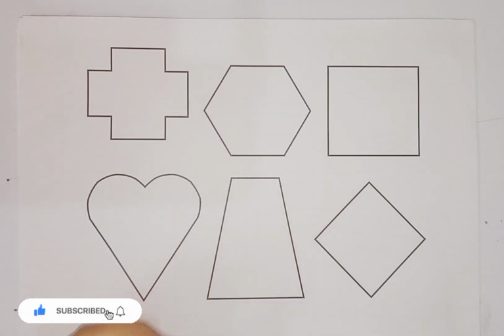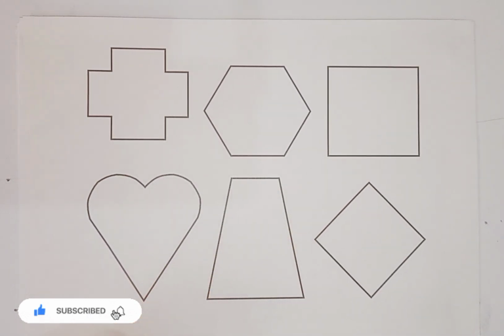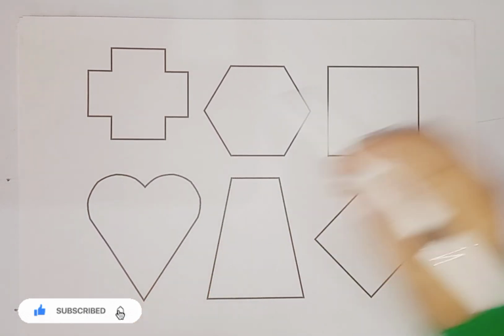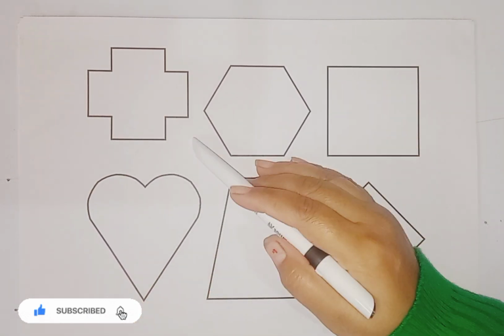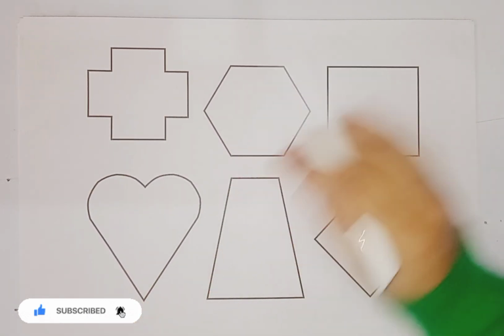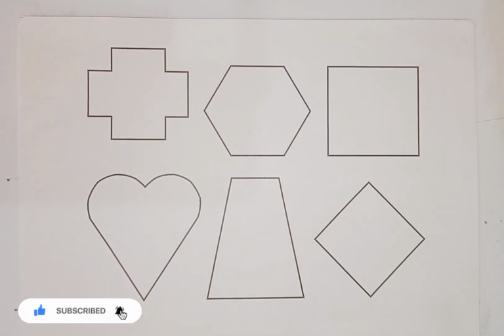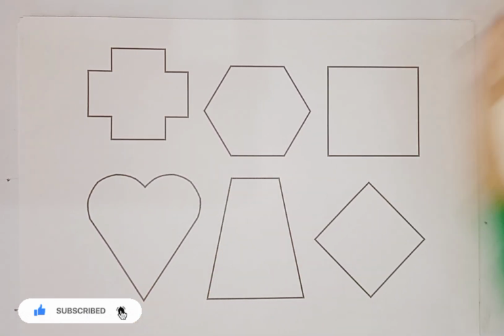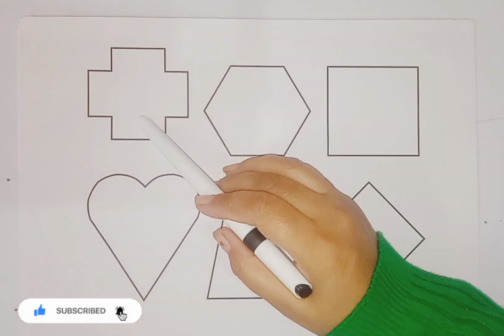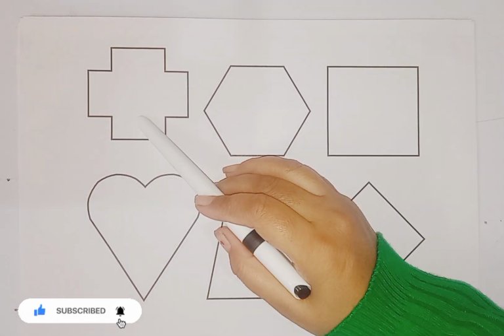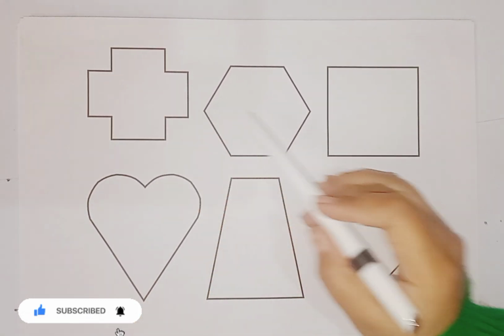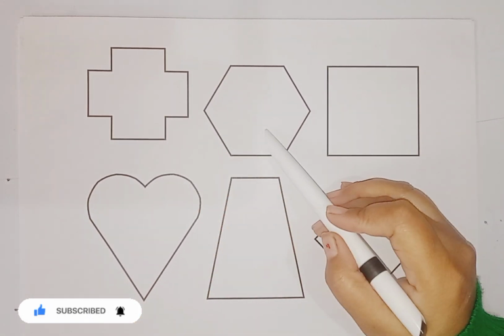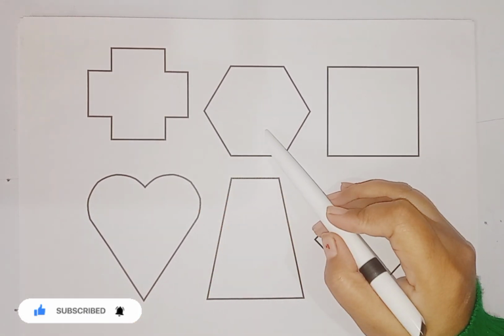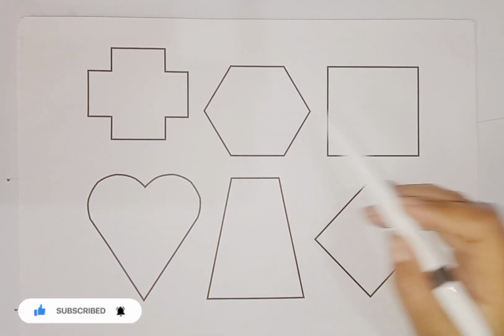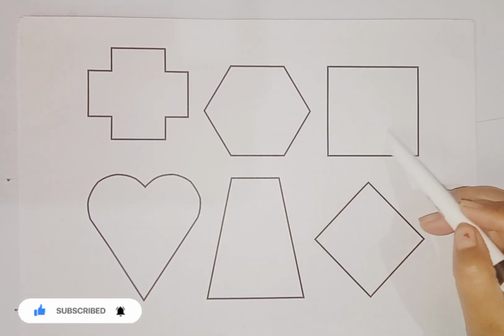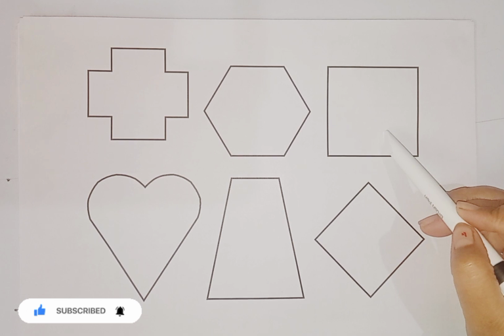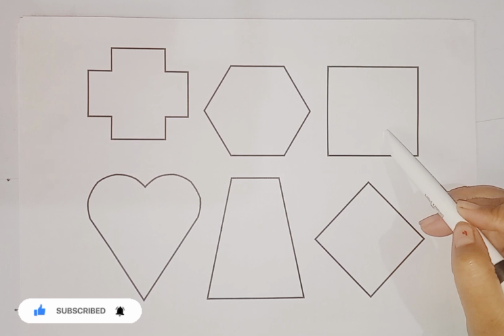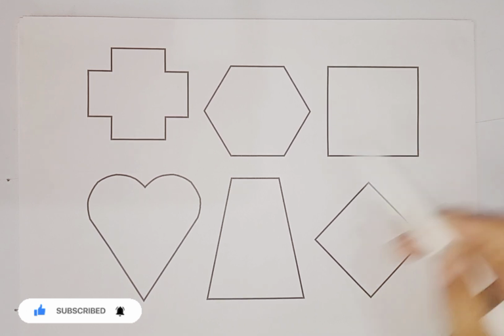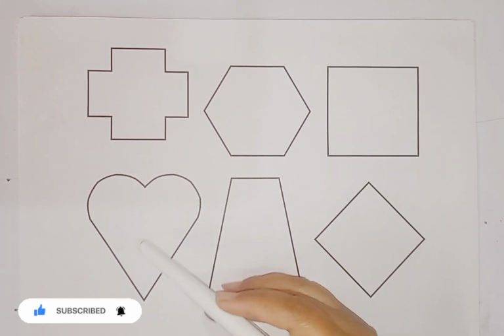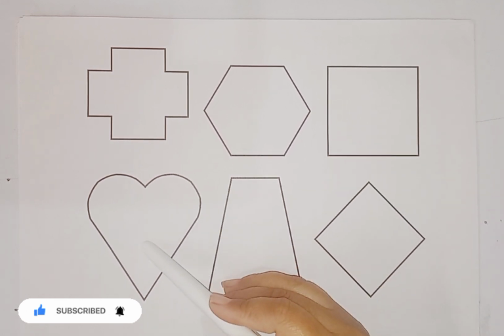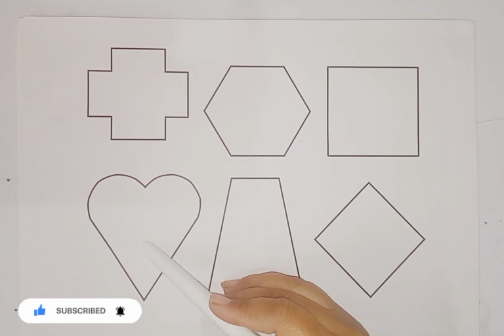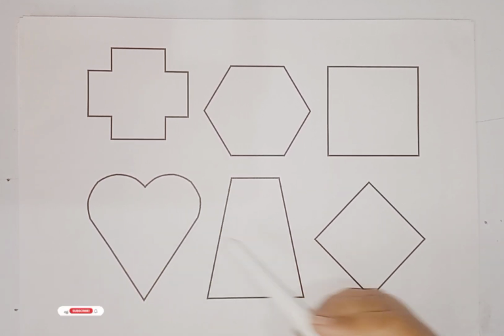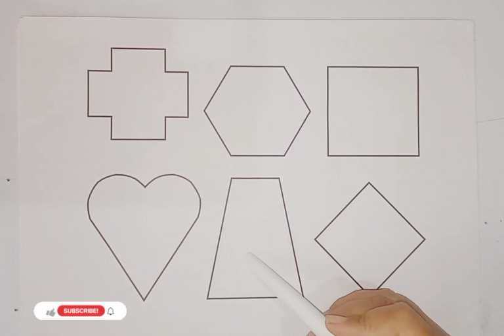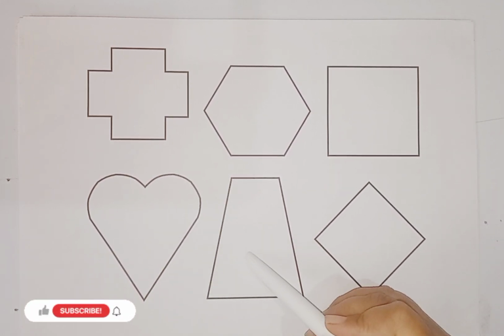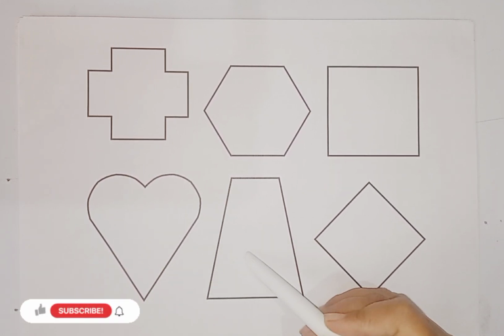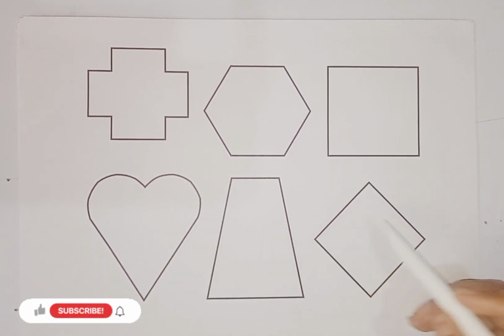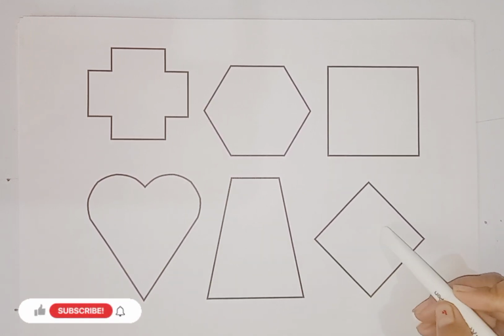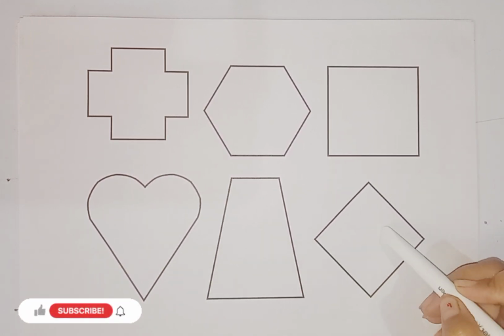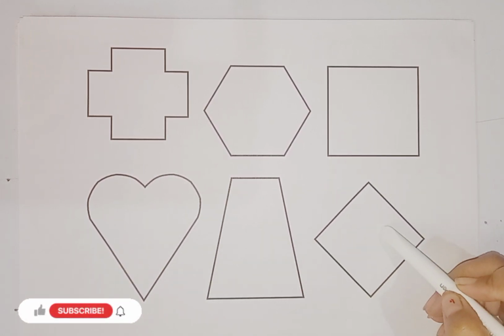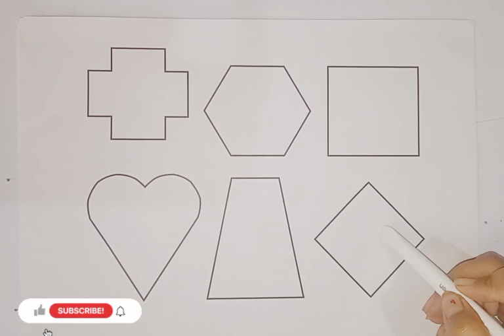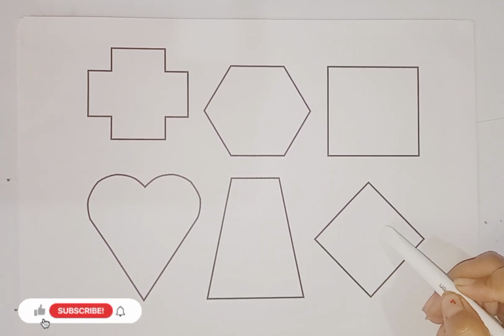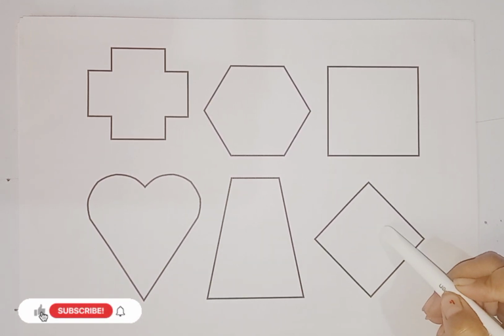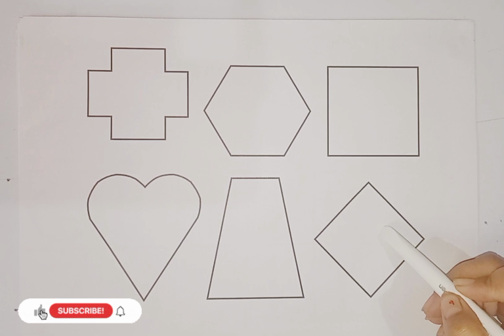Here is shapes. Cross. Hexagon. Square. Heart. Trapeze. And this one is rhombus.